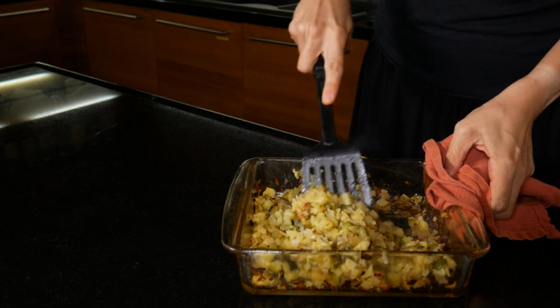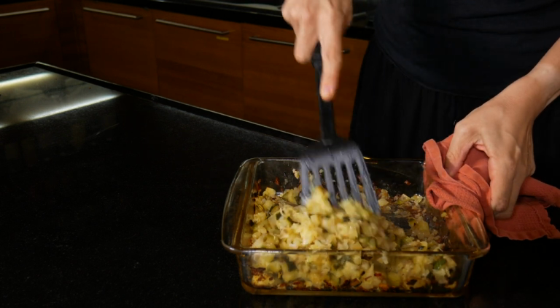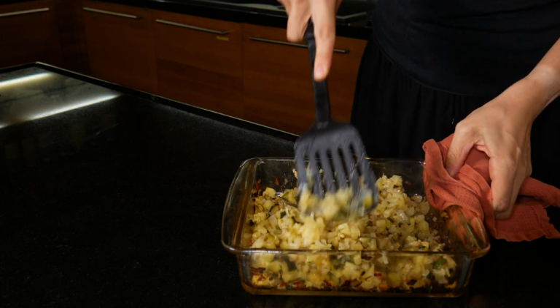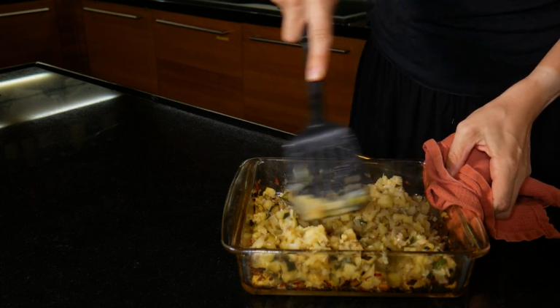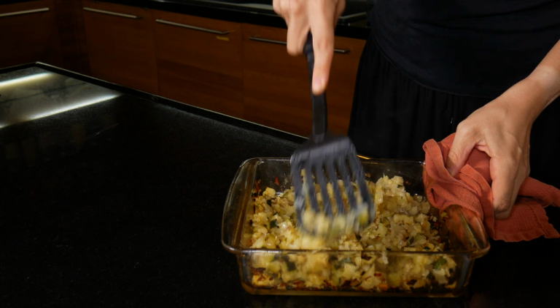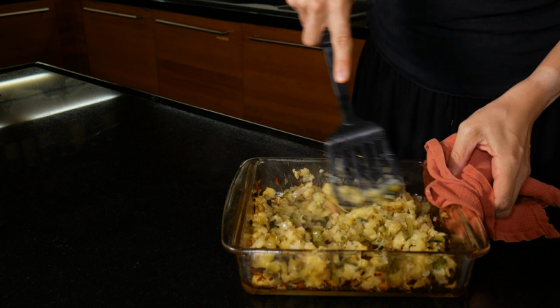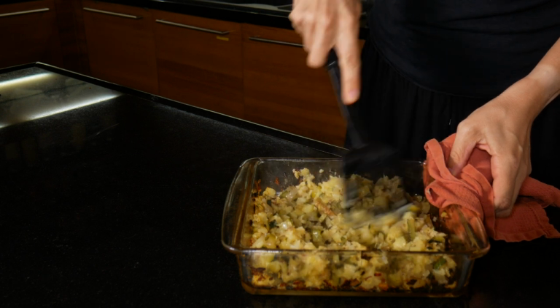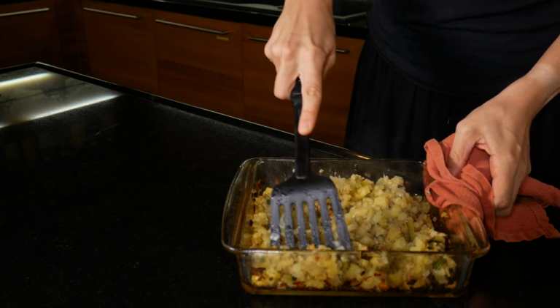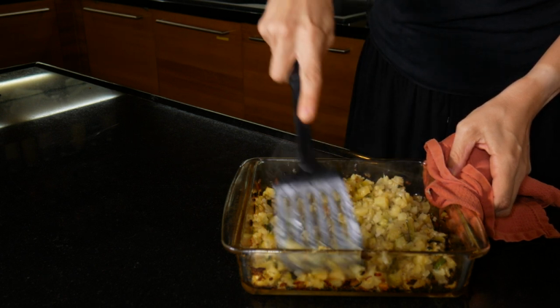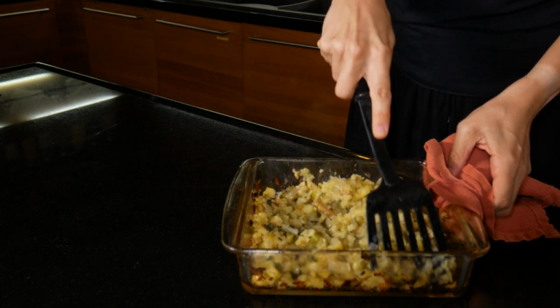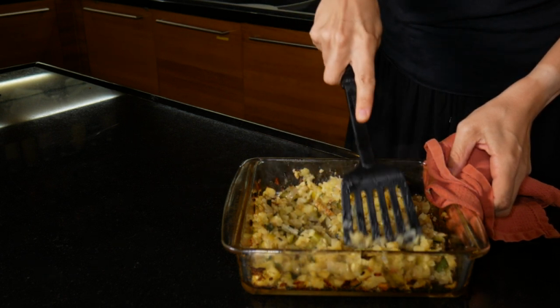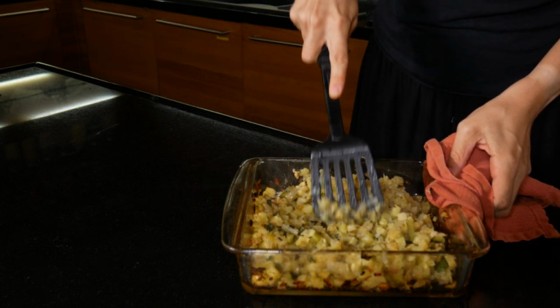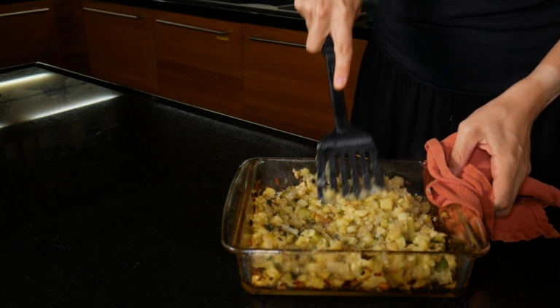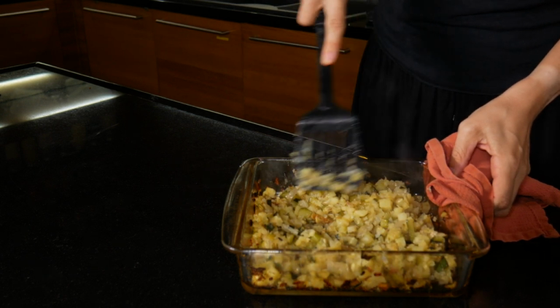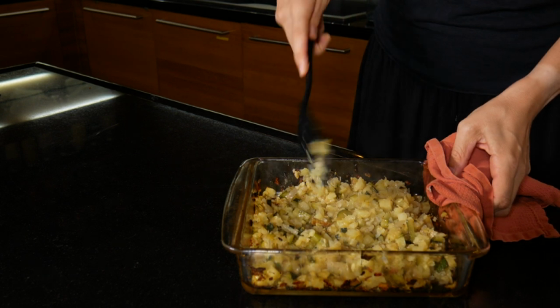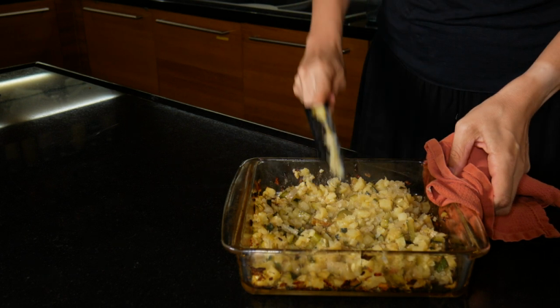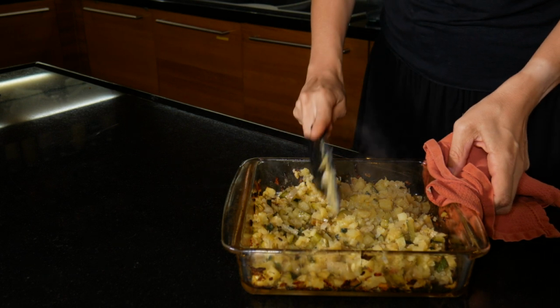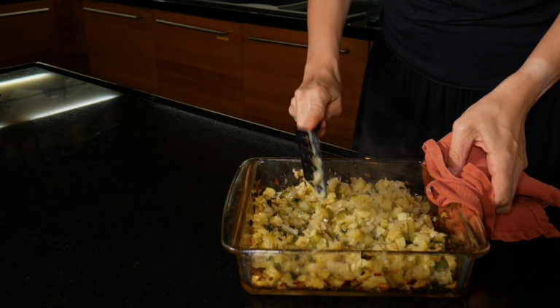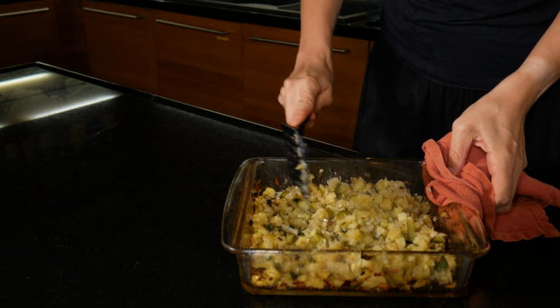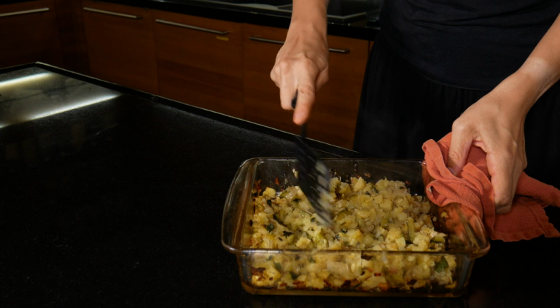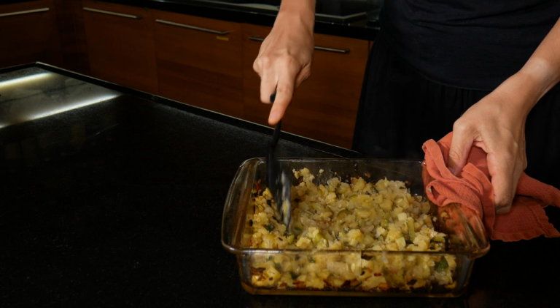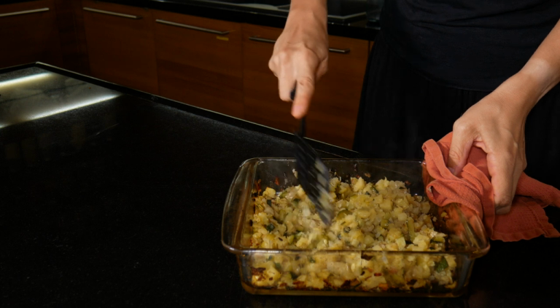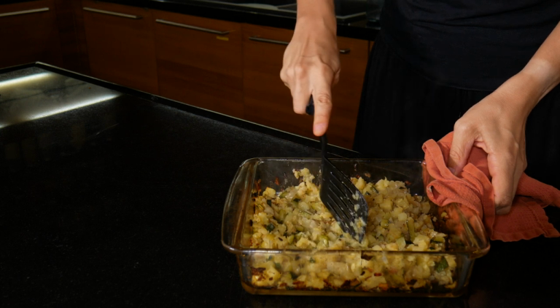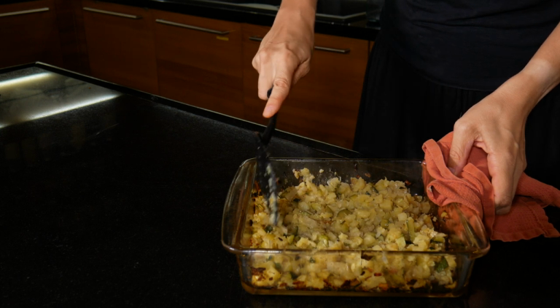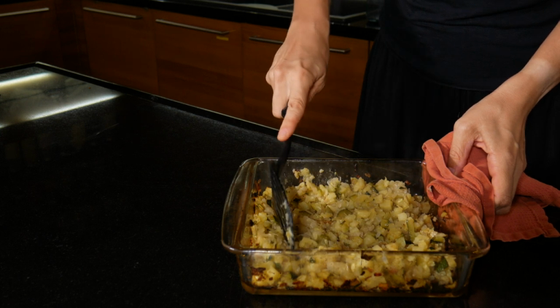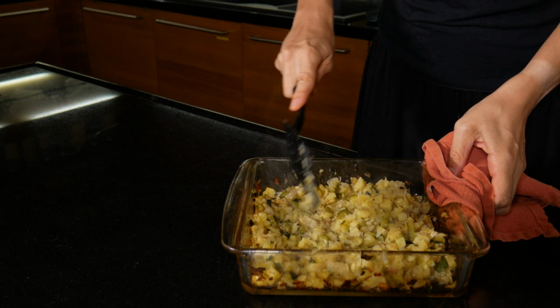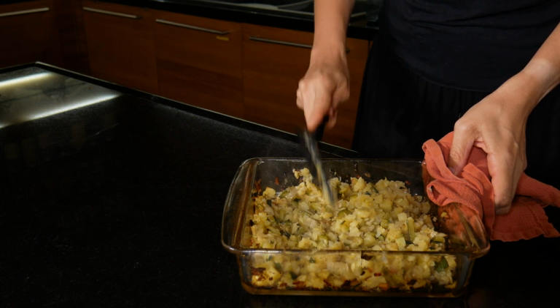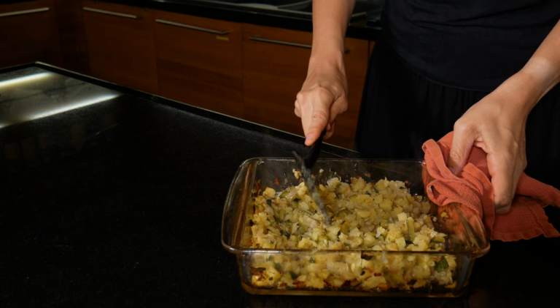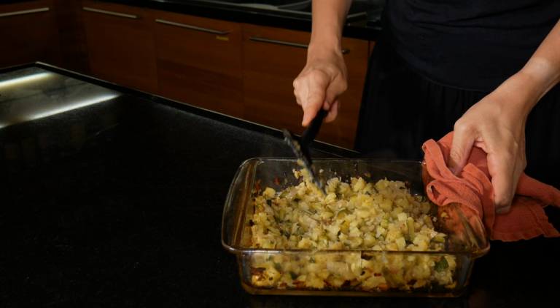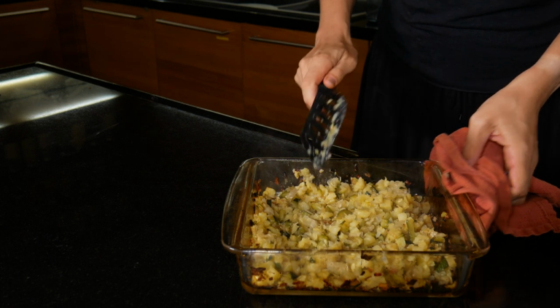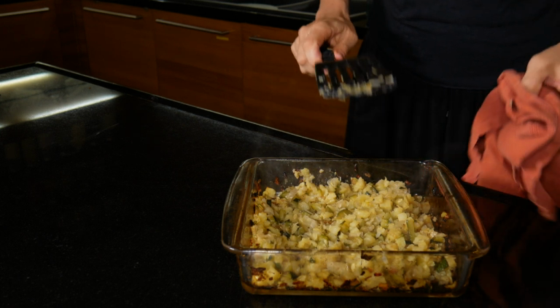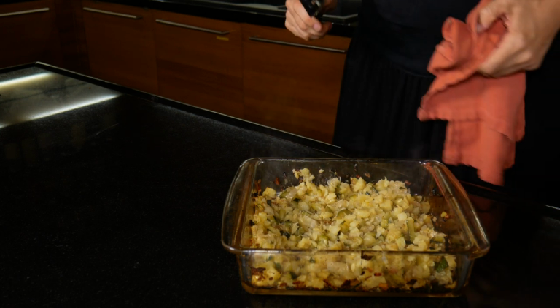Take the vegetables out of the oven and give them a stir. Make sure all of the stuck bits off the bottom are loose so that your quiche mixture can get into all the corners.